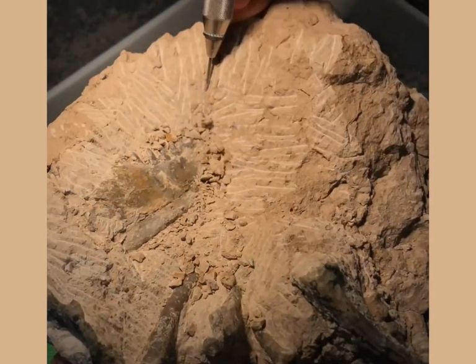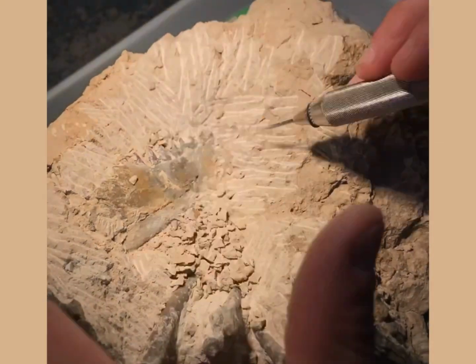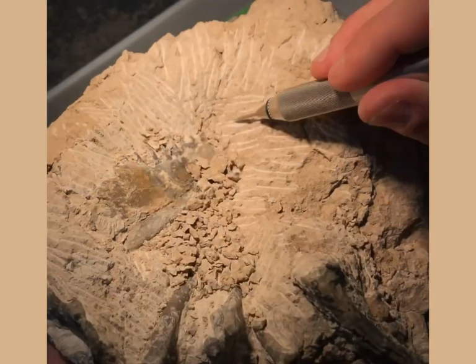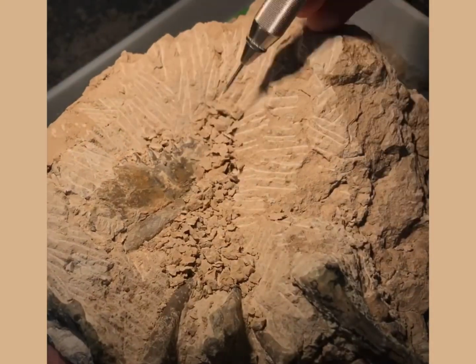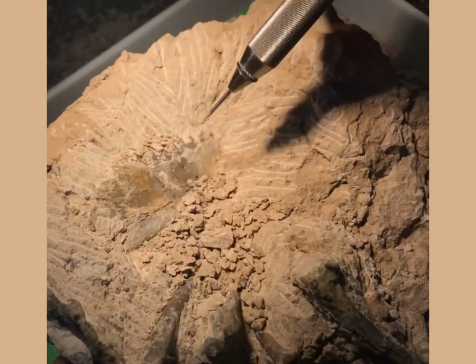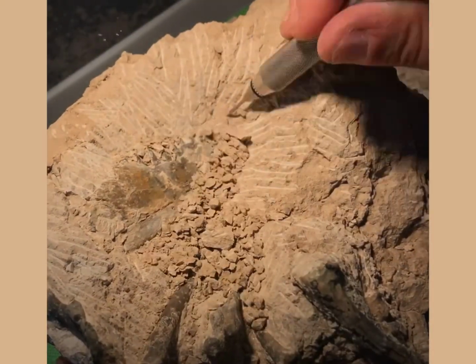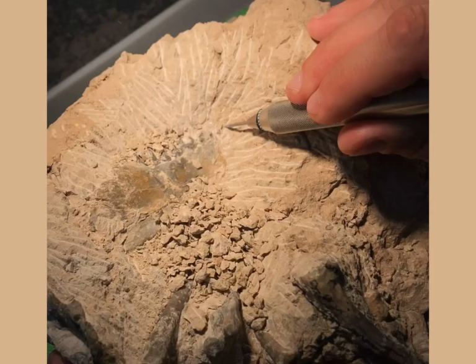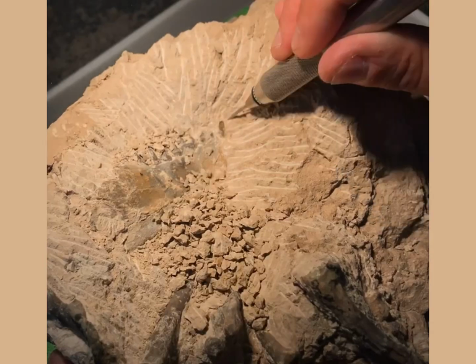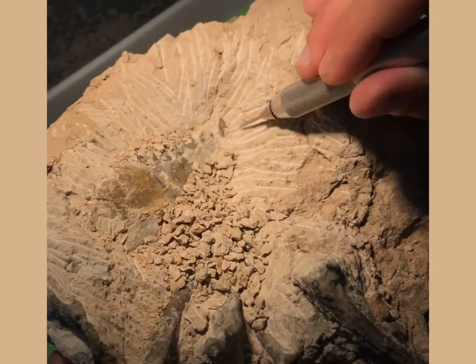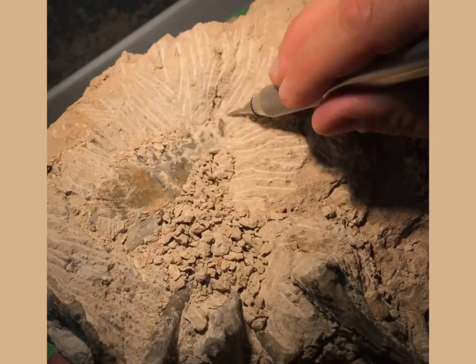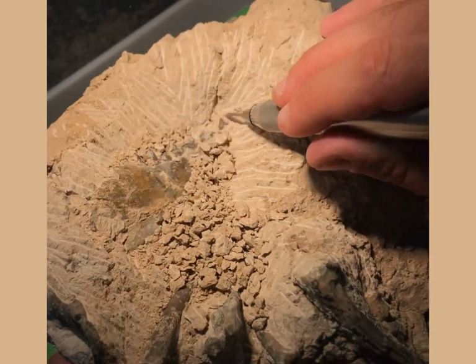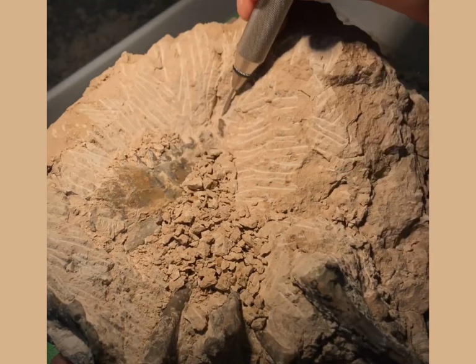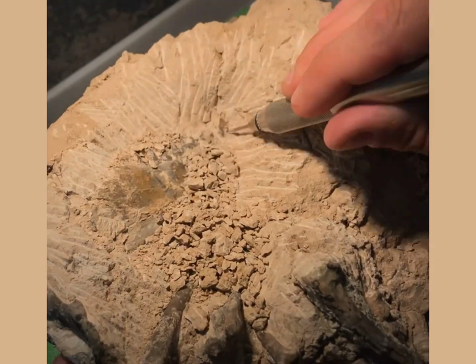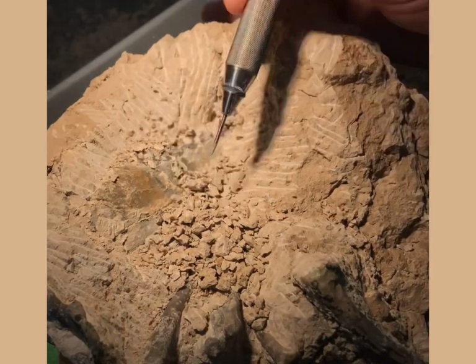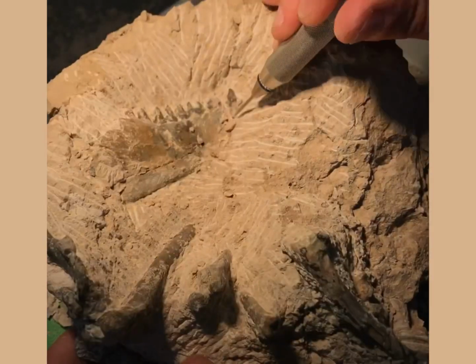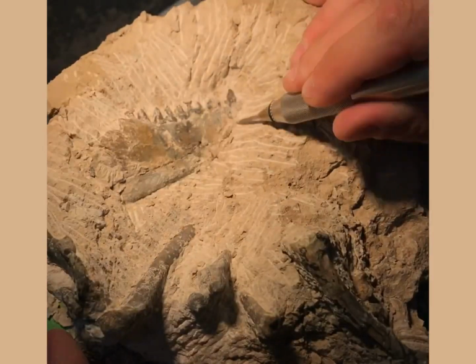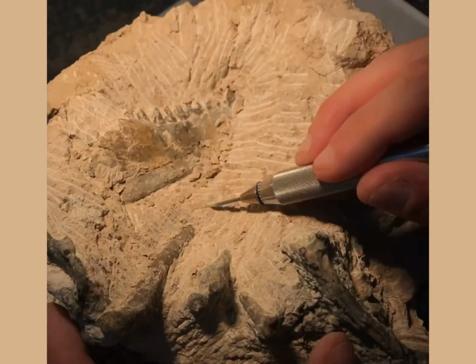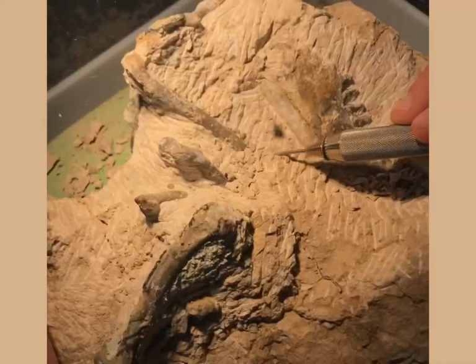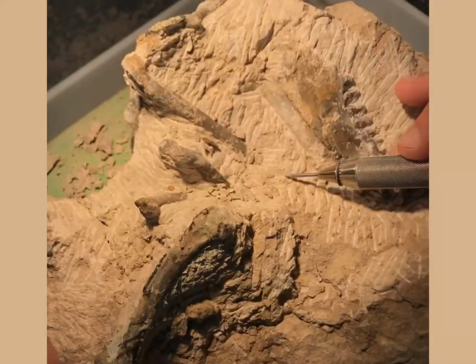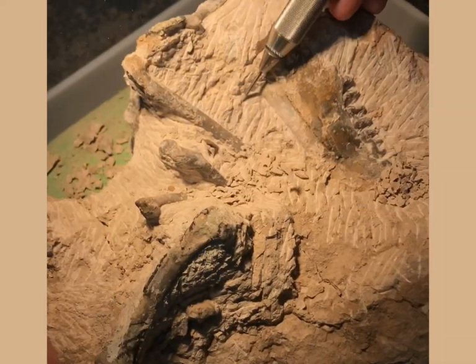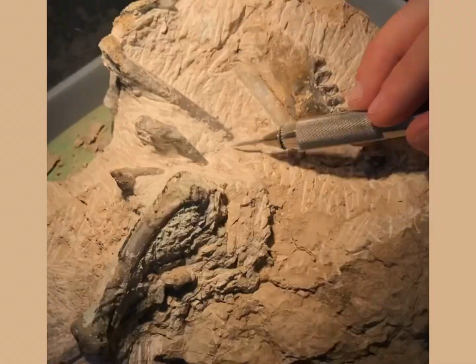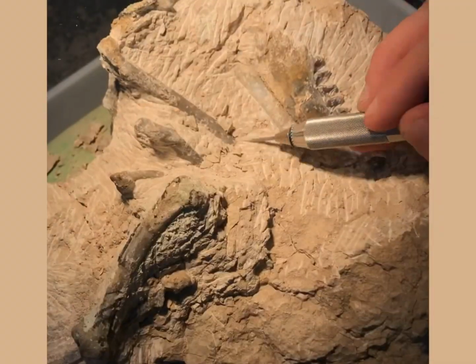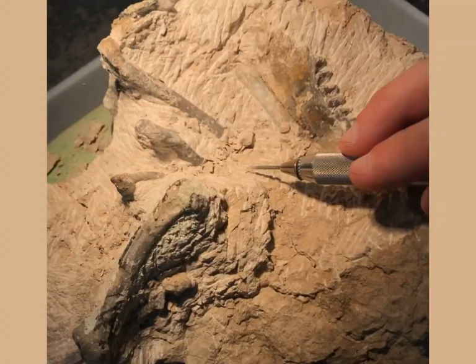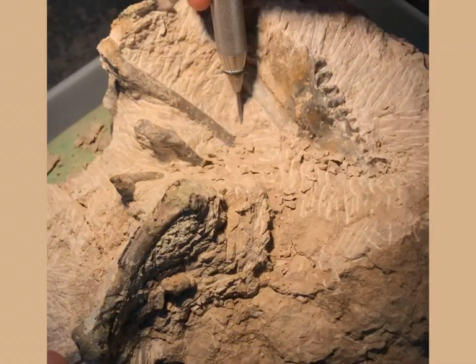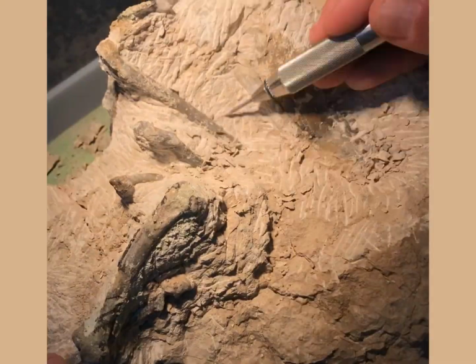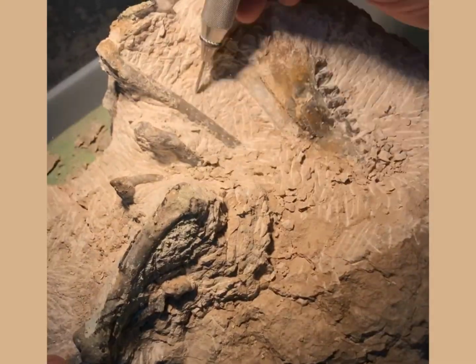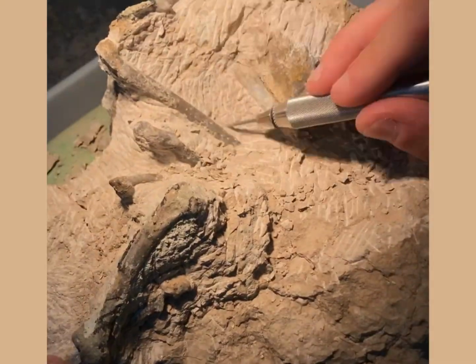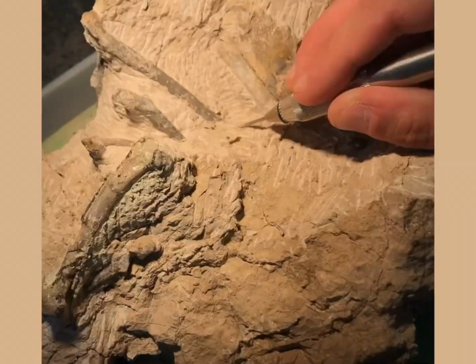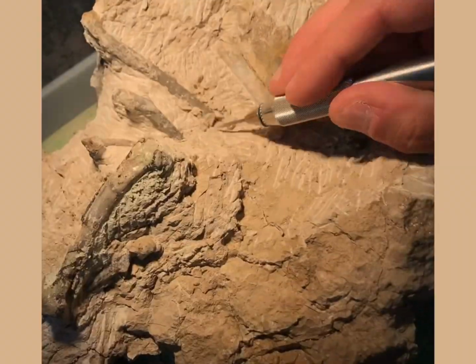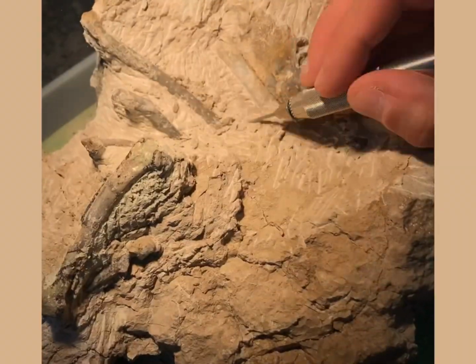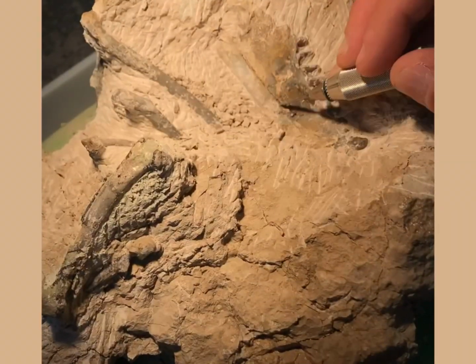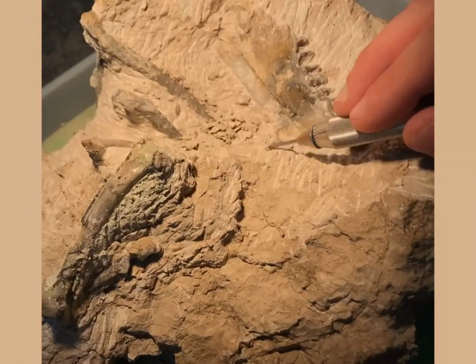Thanks very much for watching. You're about to see the final piece which I'm really pleased with. If you want to see more of these, please click on the link and subscribe — there's plenty more to come. Thanks very much.